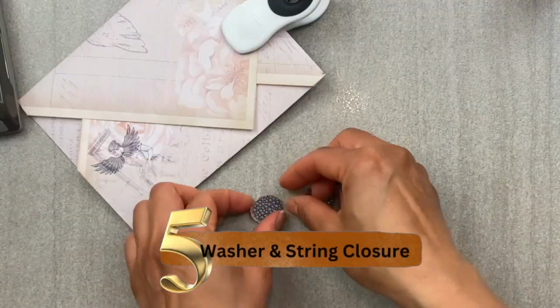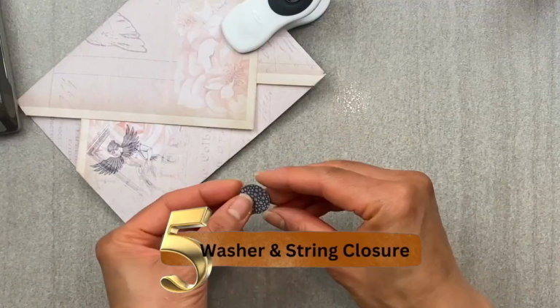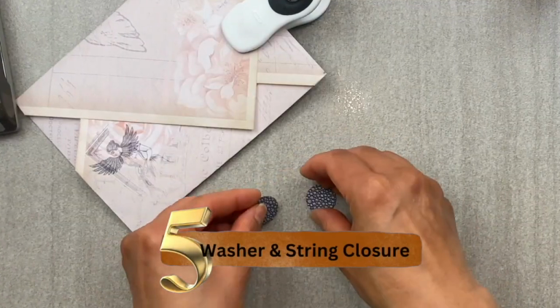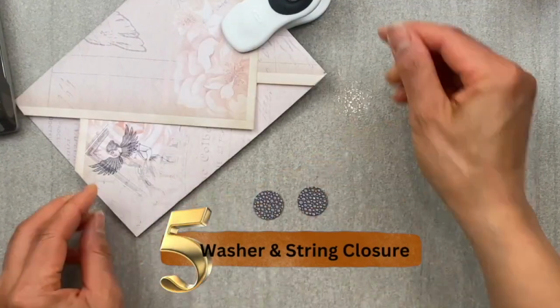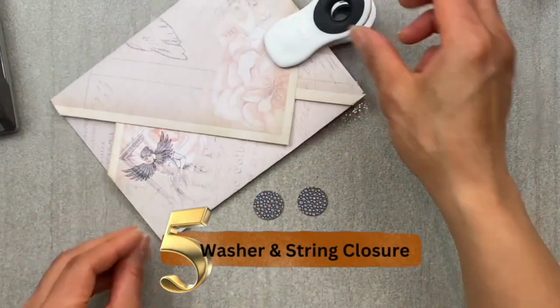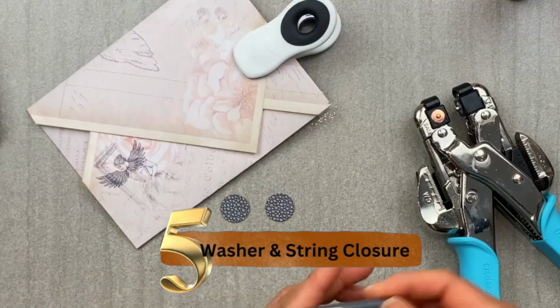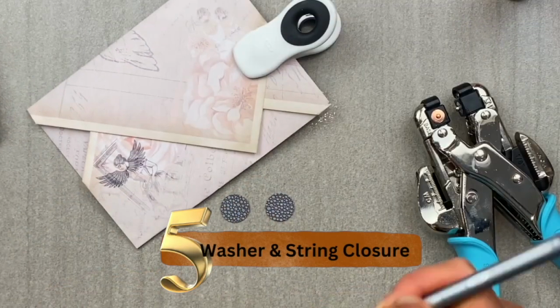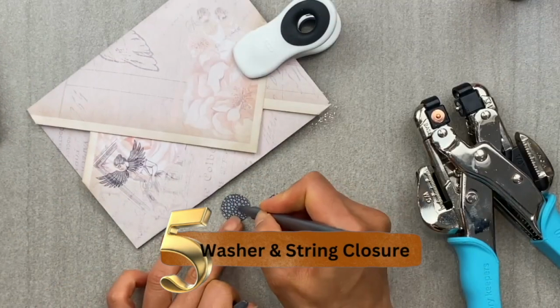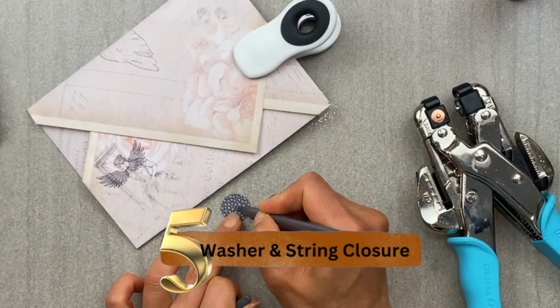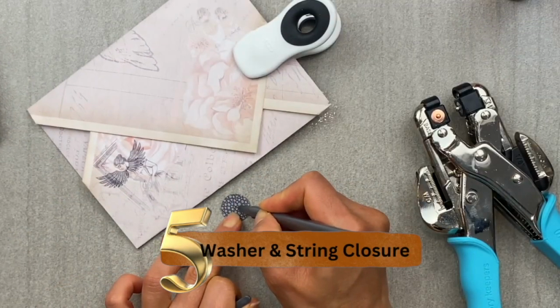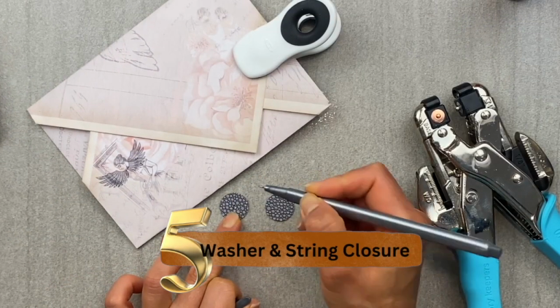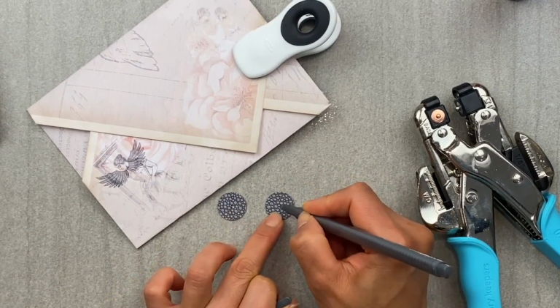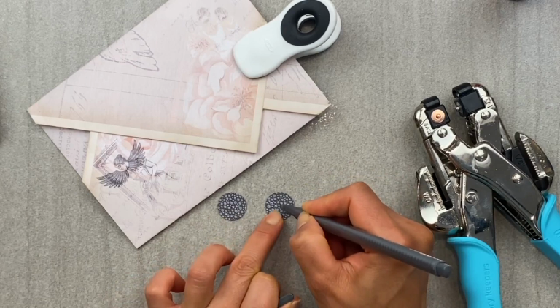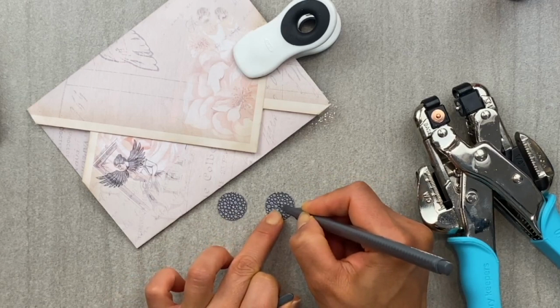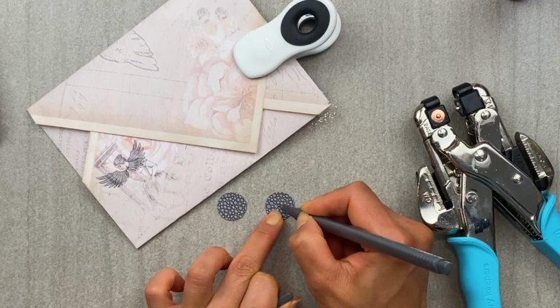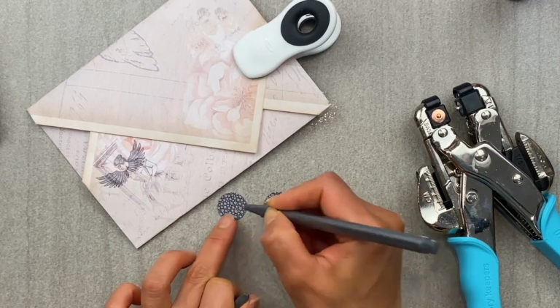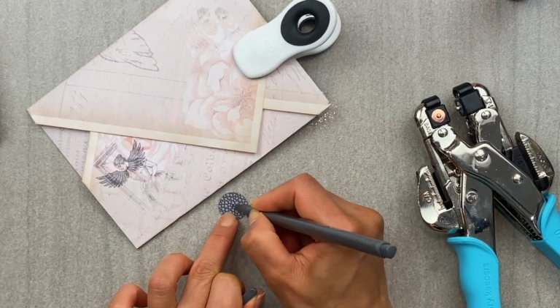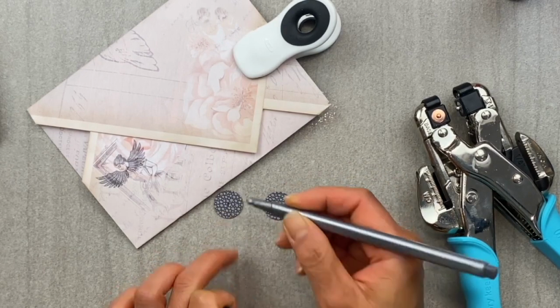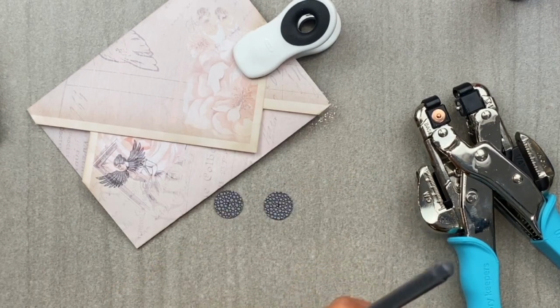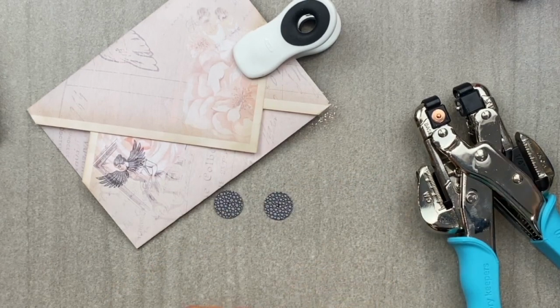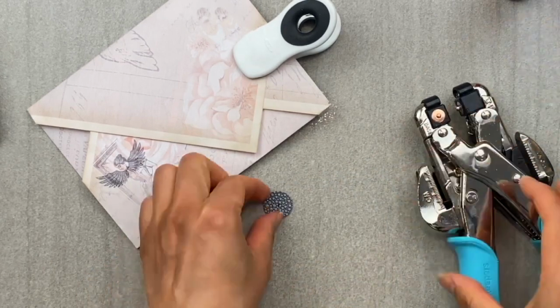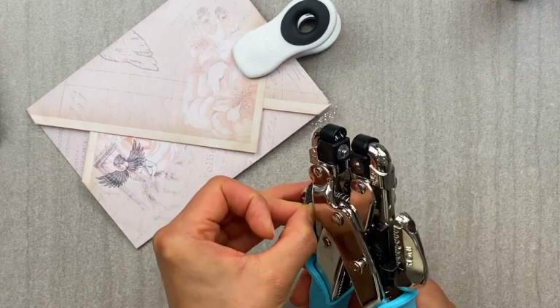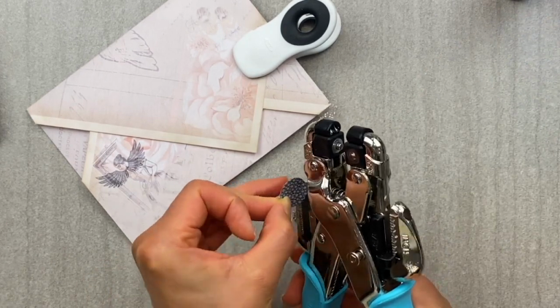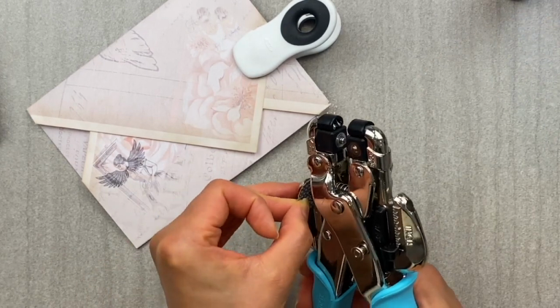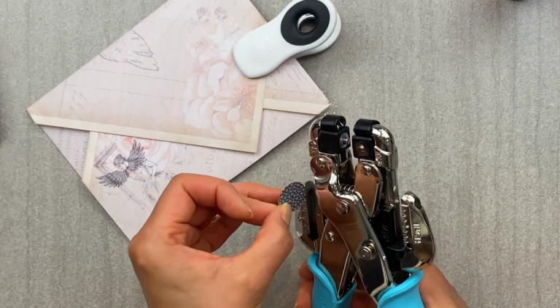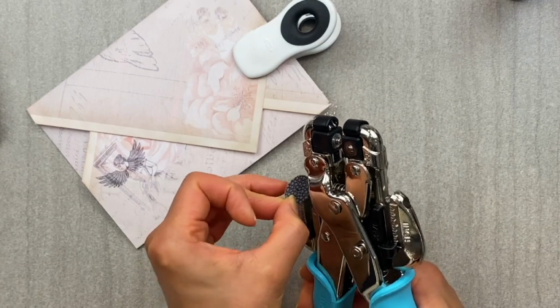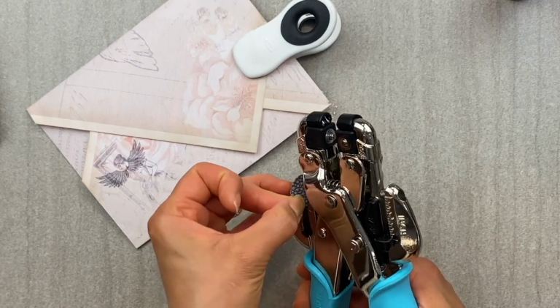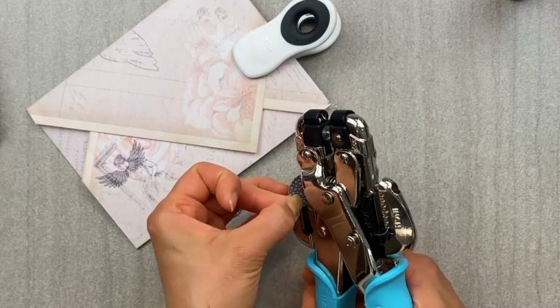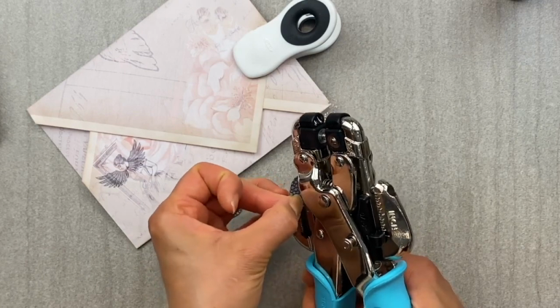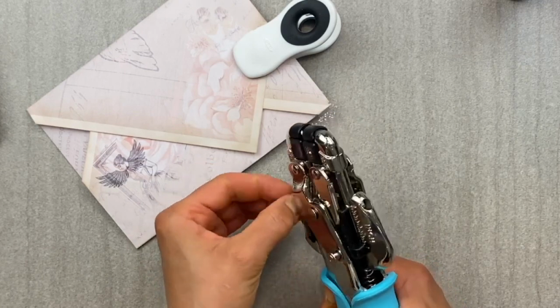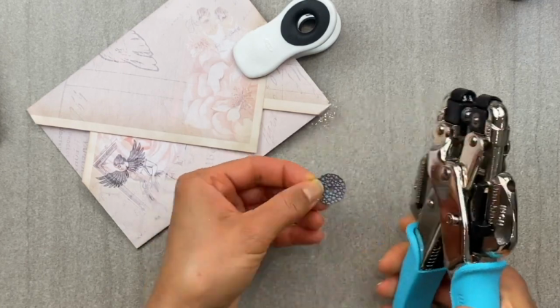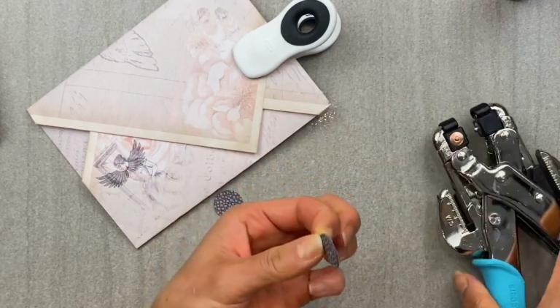Number five, the washer string closure. I'm sure you've all seen this and you know what, I had to showcase this one because it is my go-to and it's easy, it's simple, and it's a really great elegant closure for your envelopes.